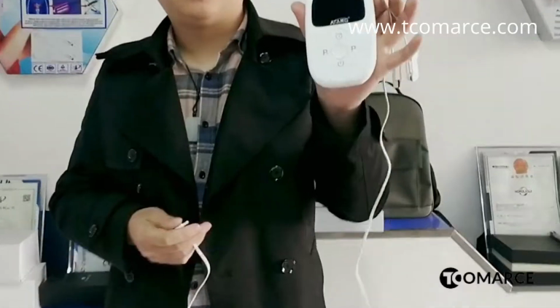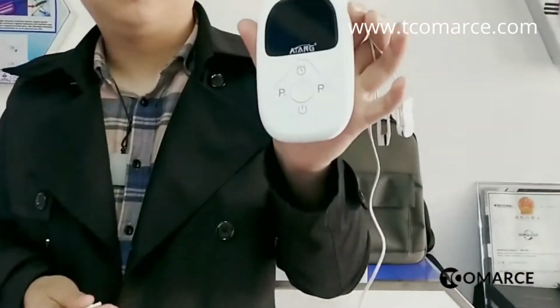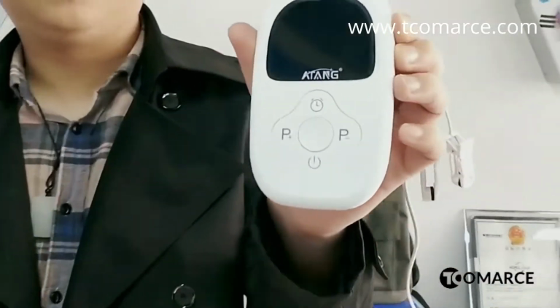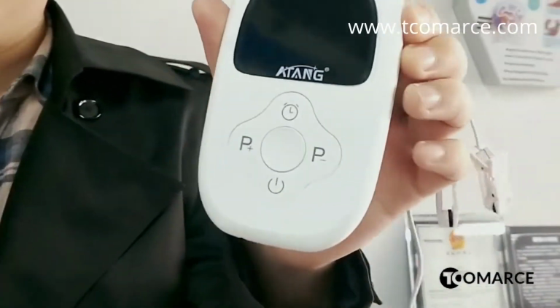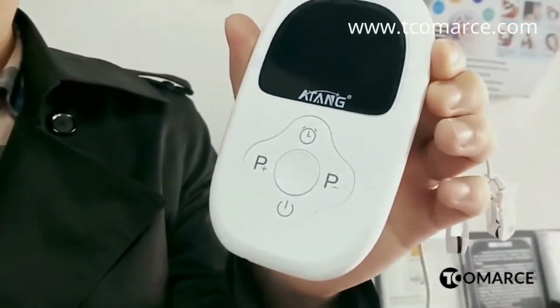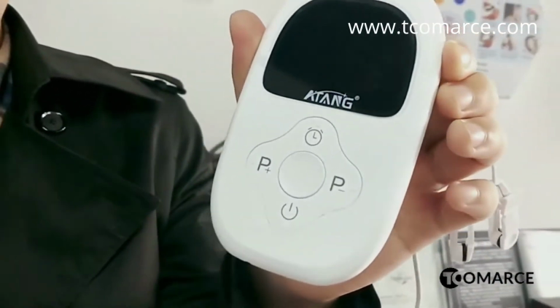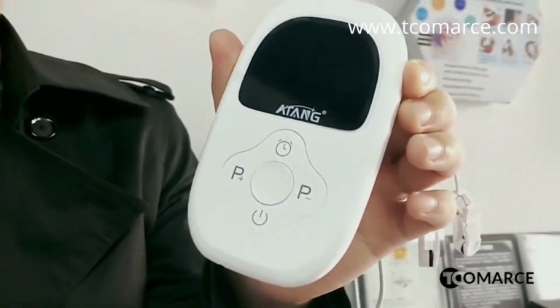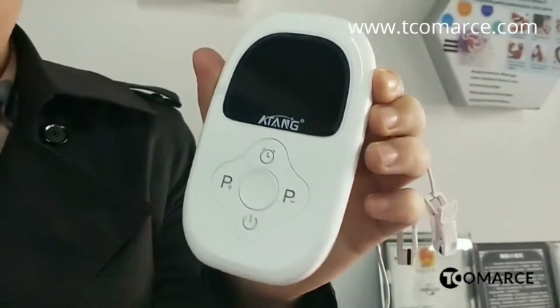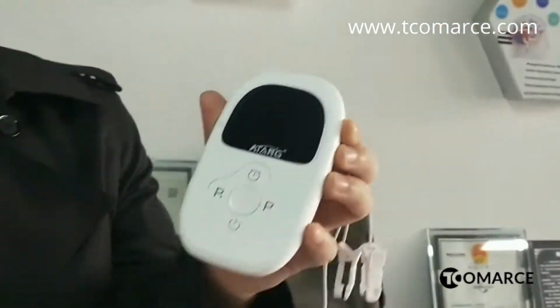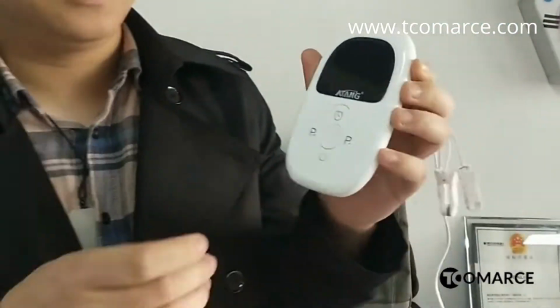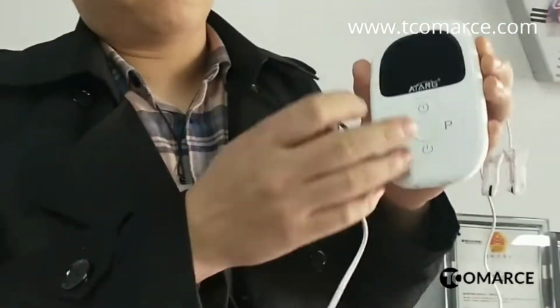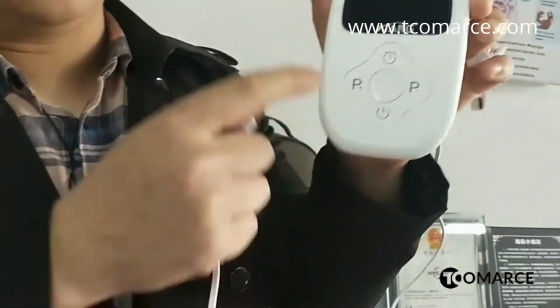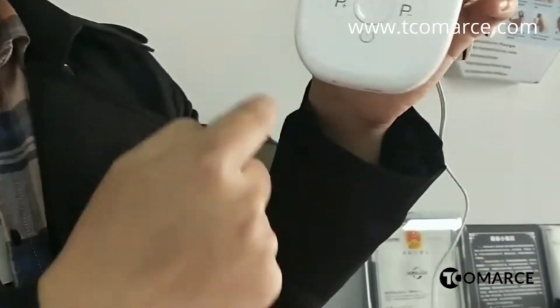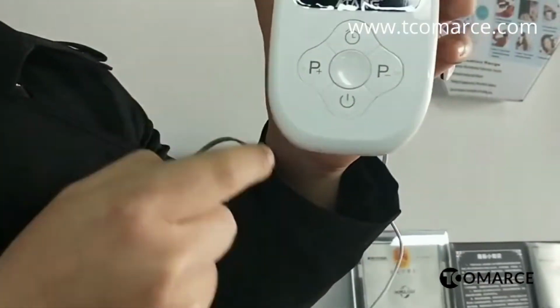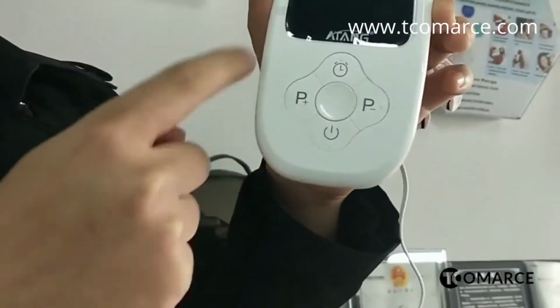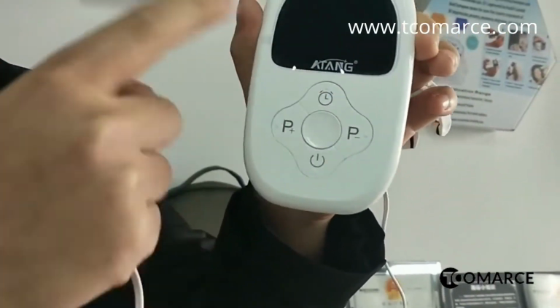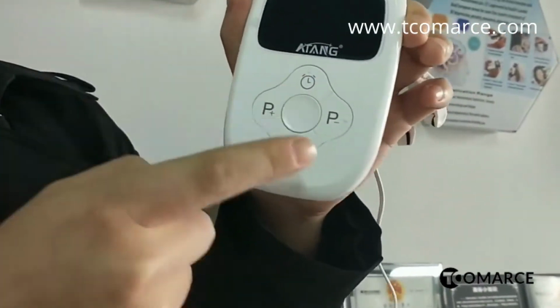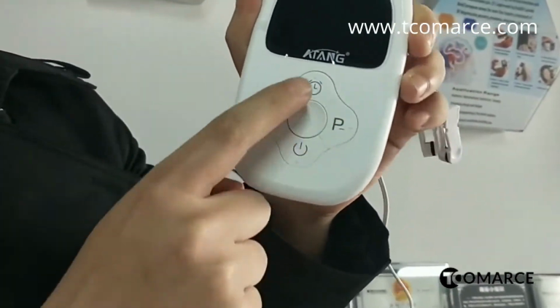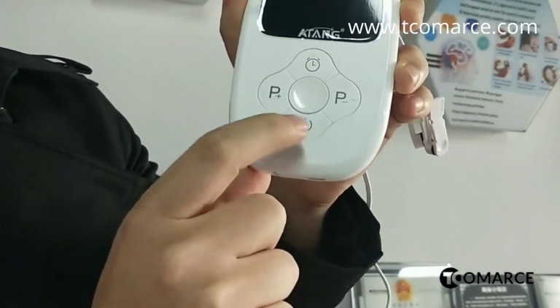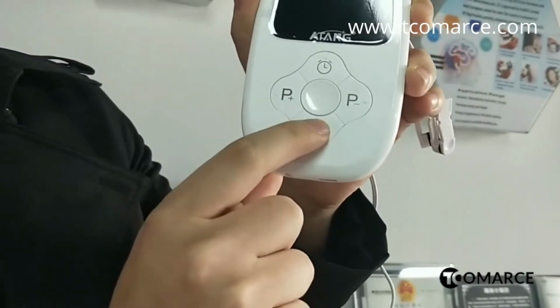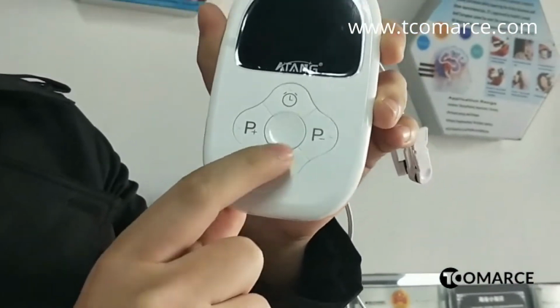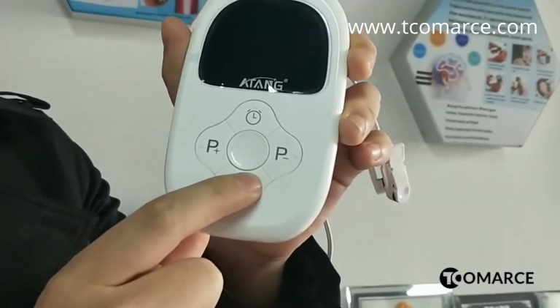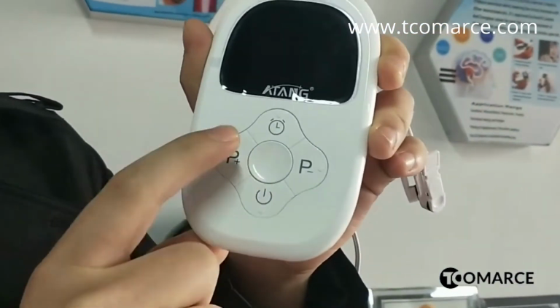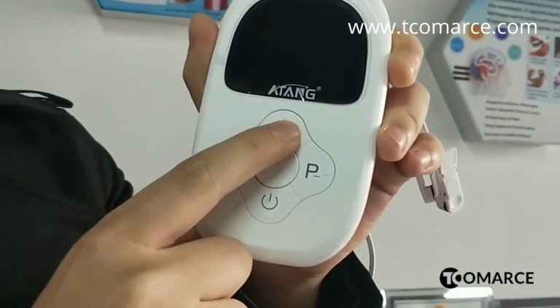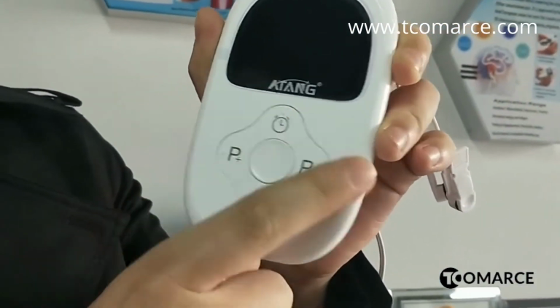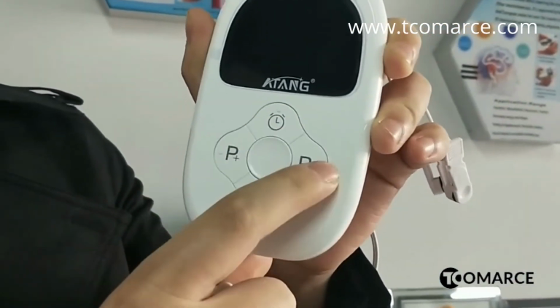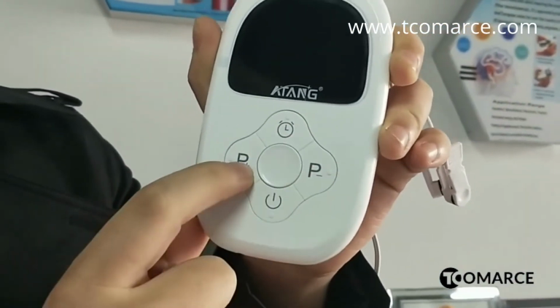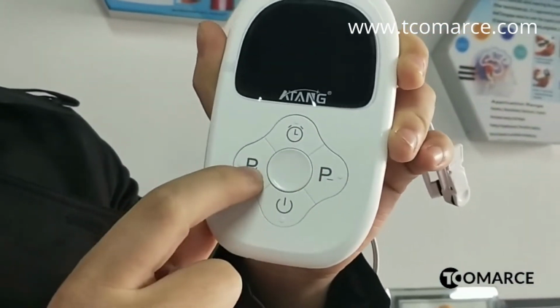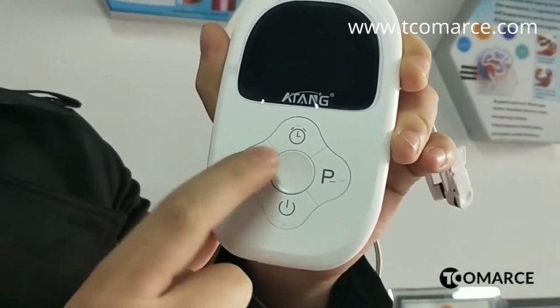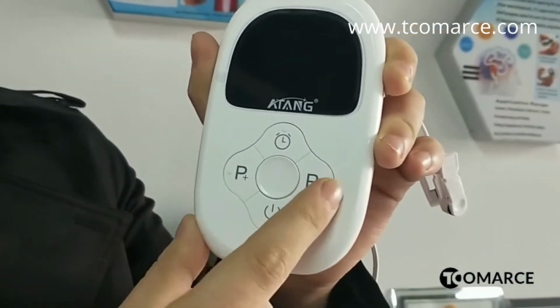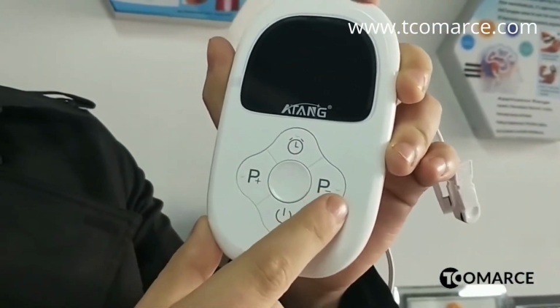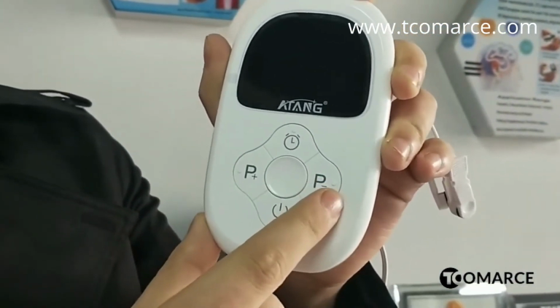Hello everyone. I will show you guys how to operate the new CS. From the shape you can see that this is the power button, this is time, and this is the power loss, and this is the power decrease.